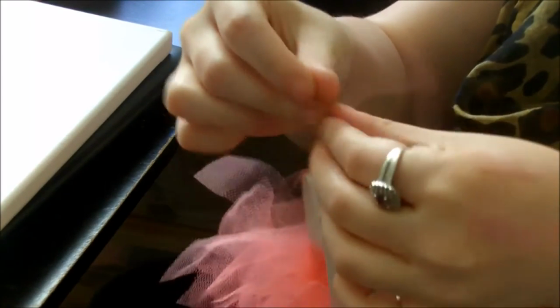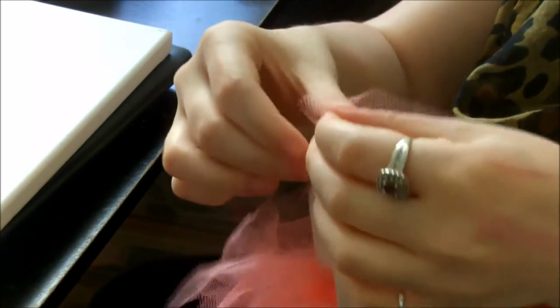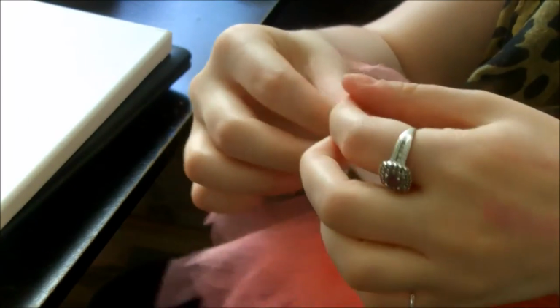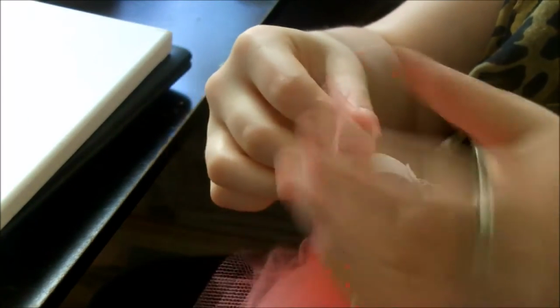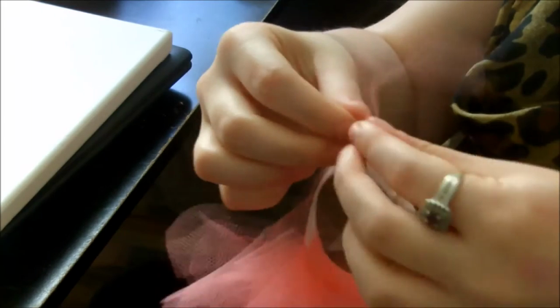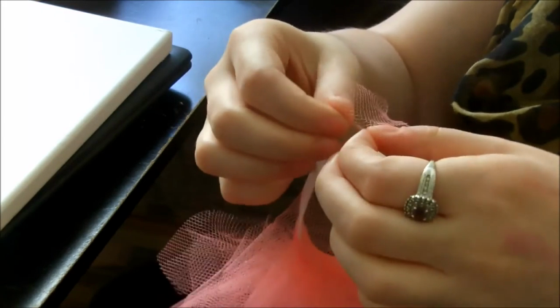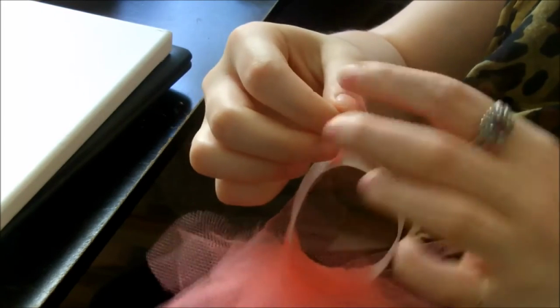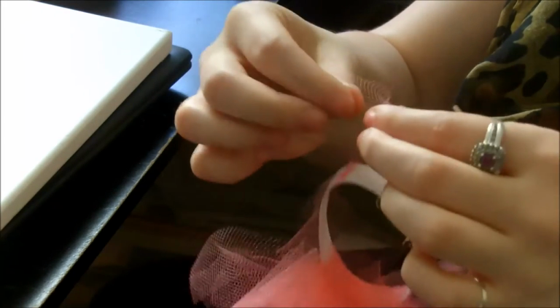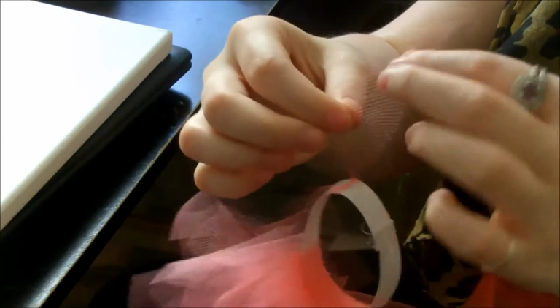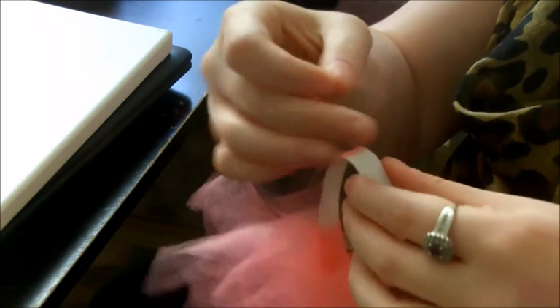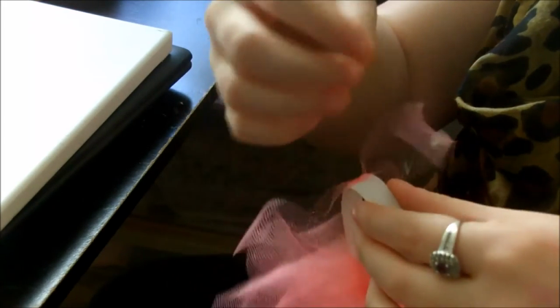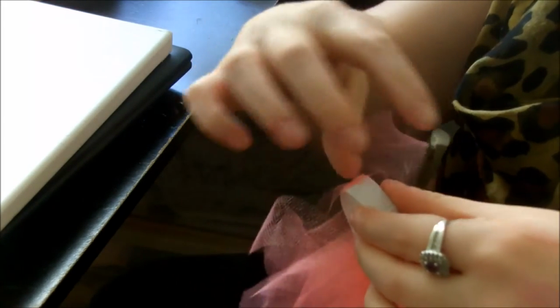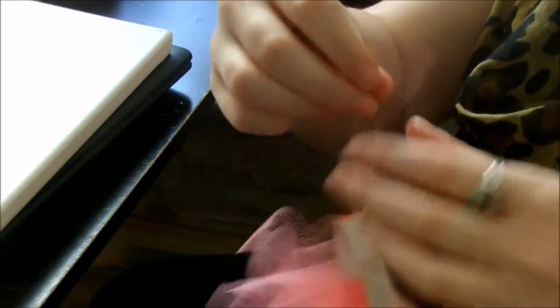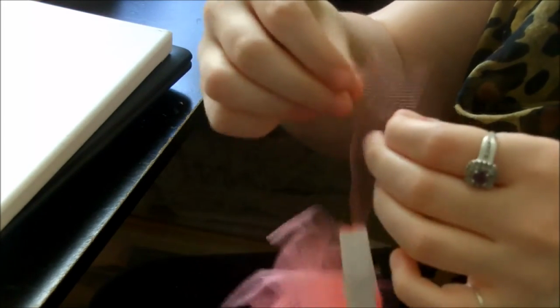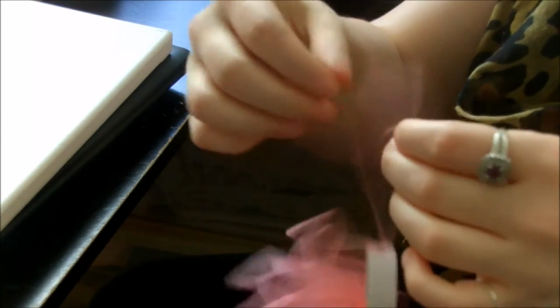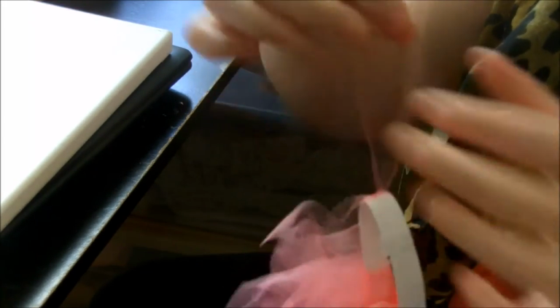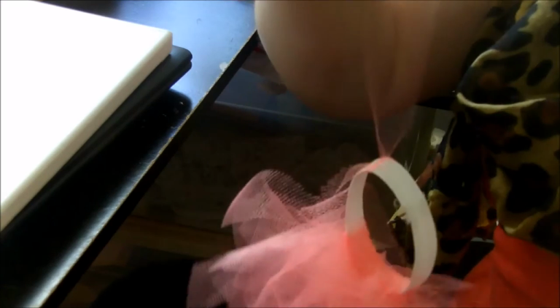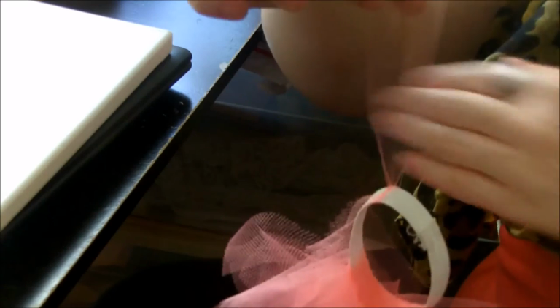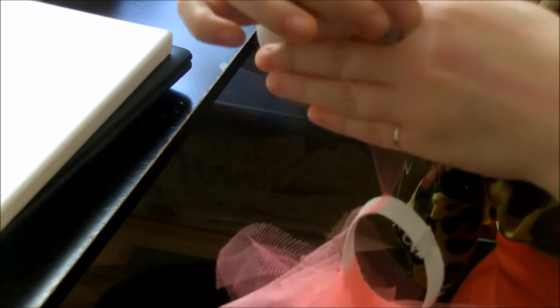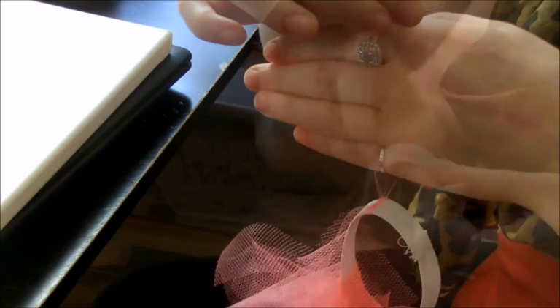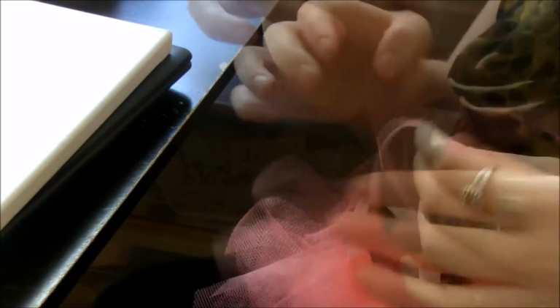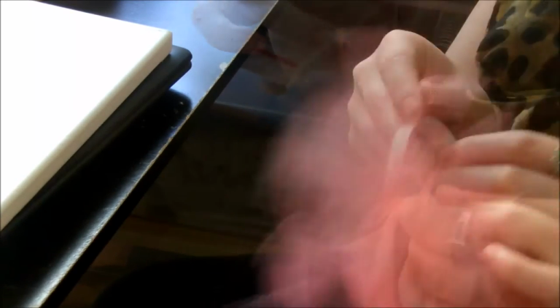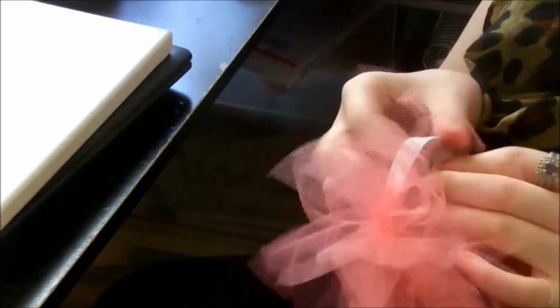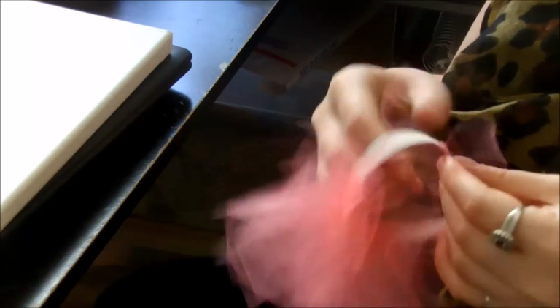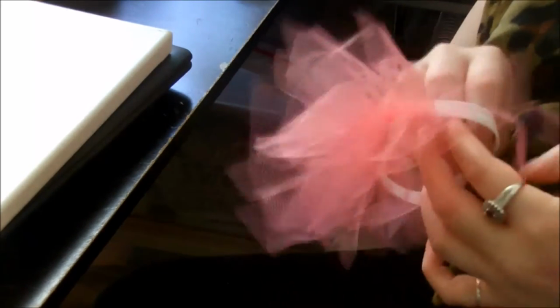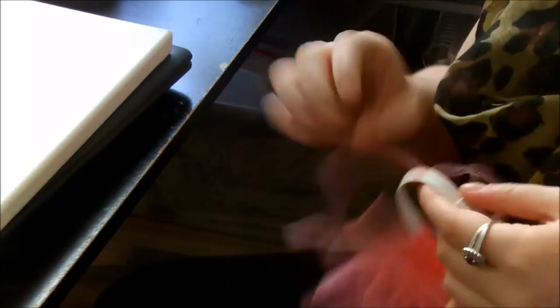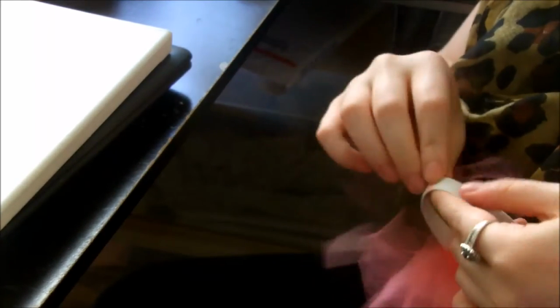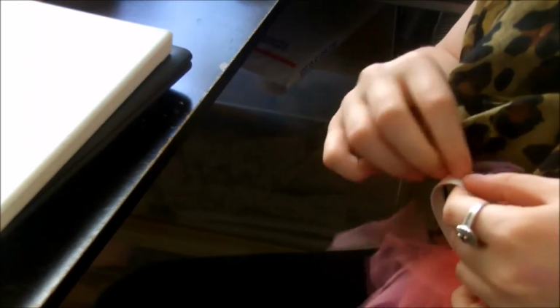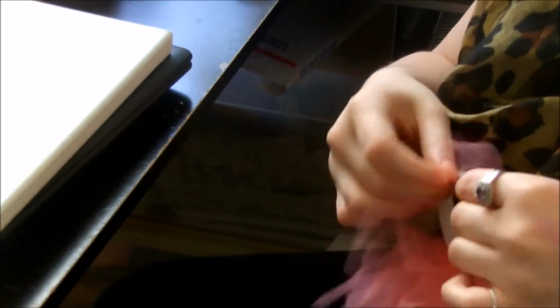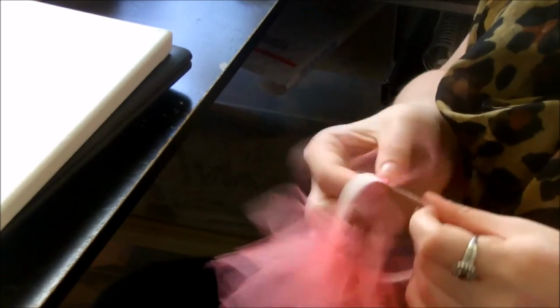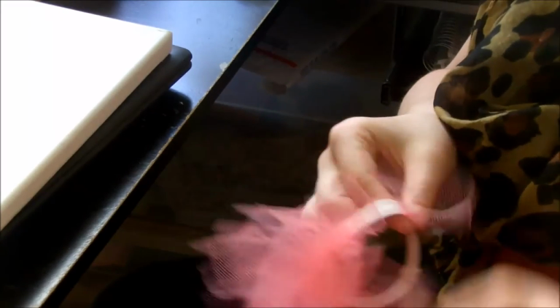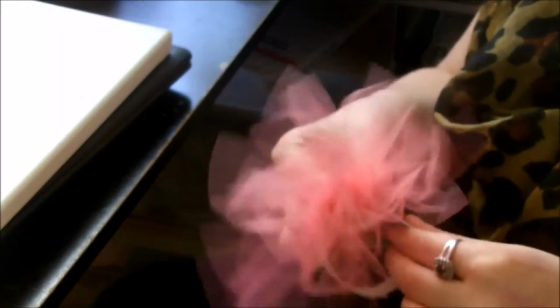So this is what happens when you pull too hard — it becomes really, really thin. All you have to do is just fluff it and basically just kind of pull it back and it becomes that thick piece again.